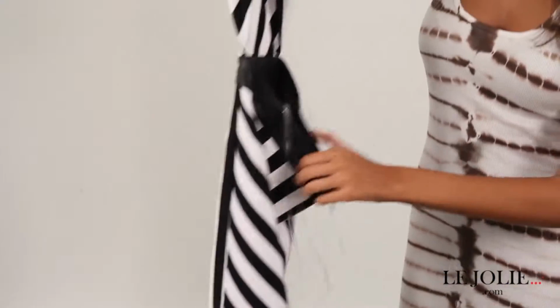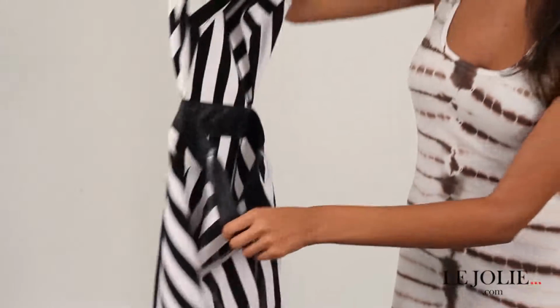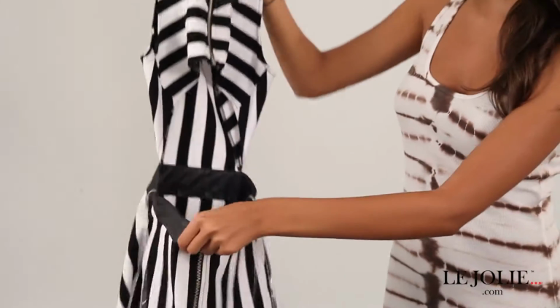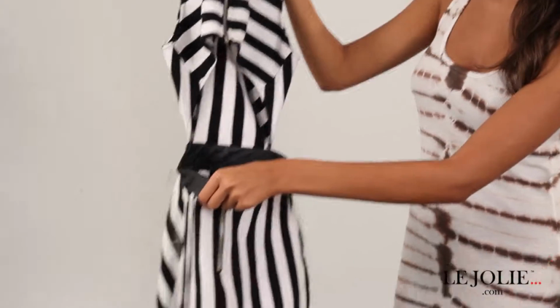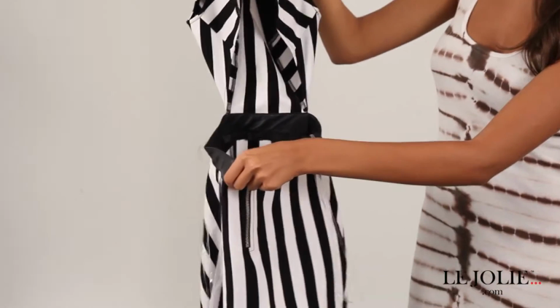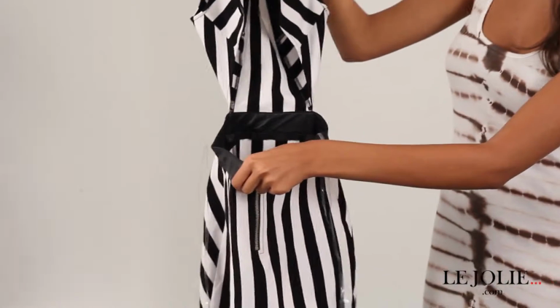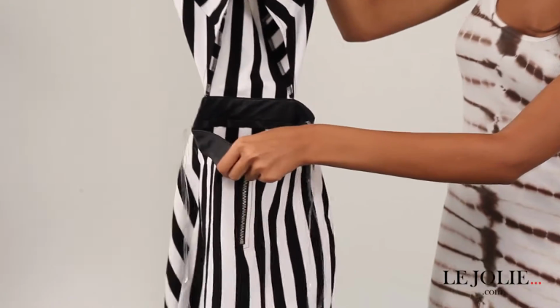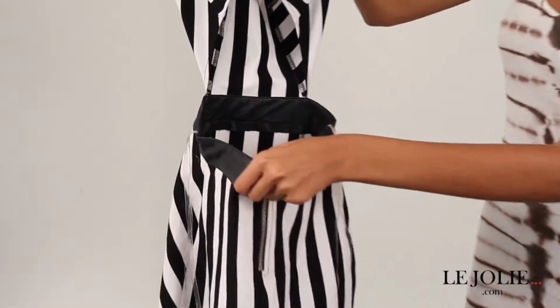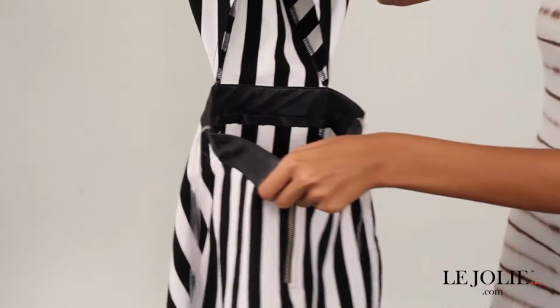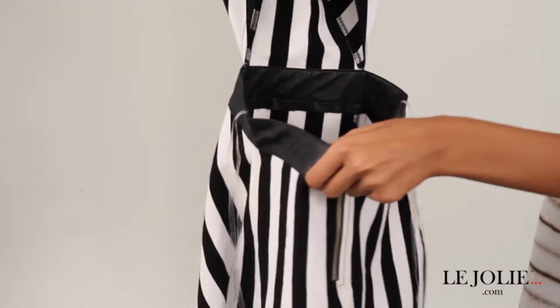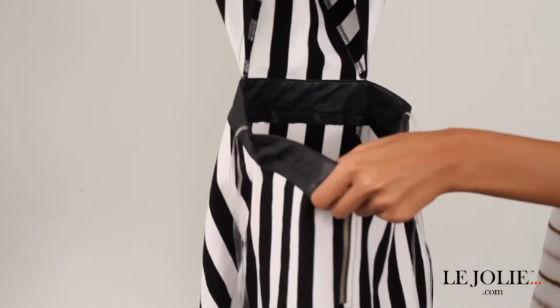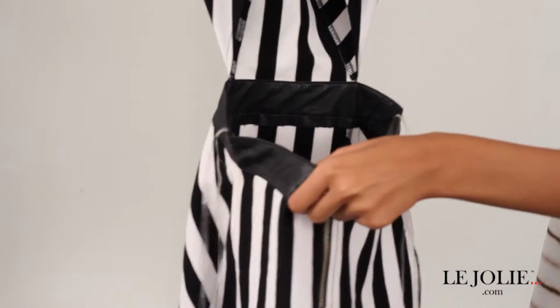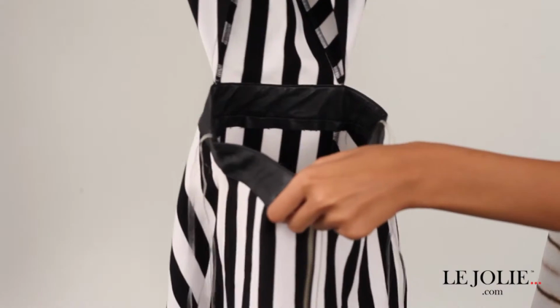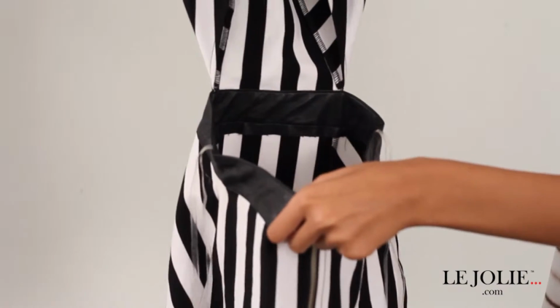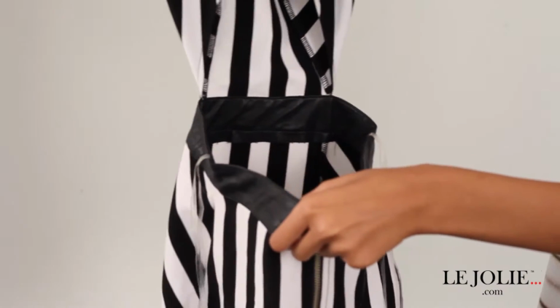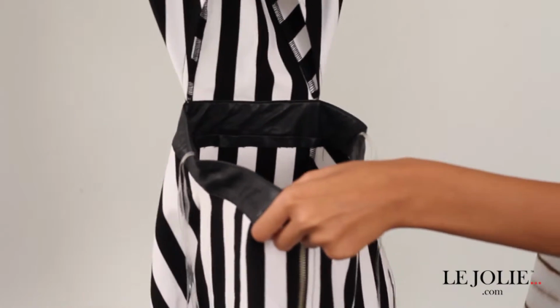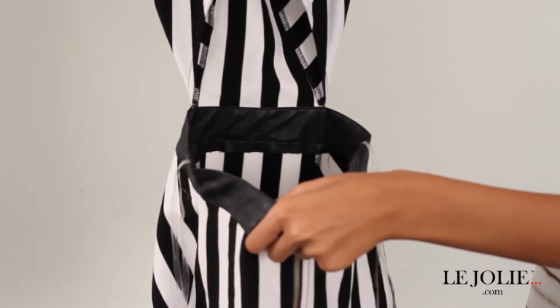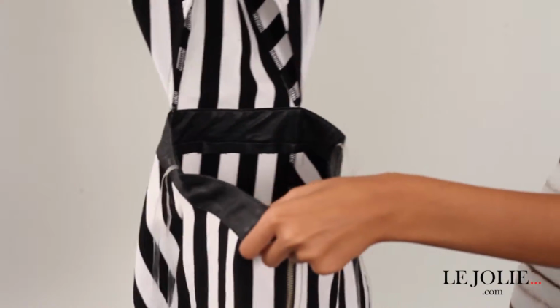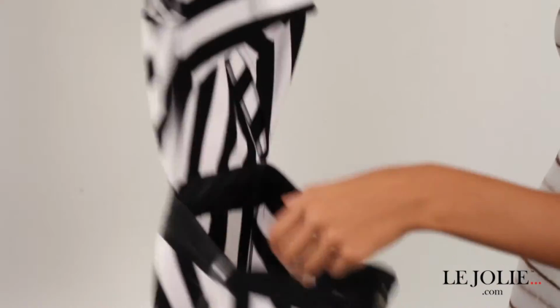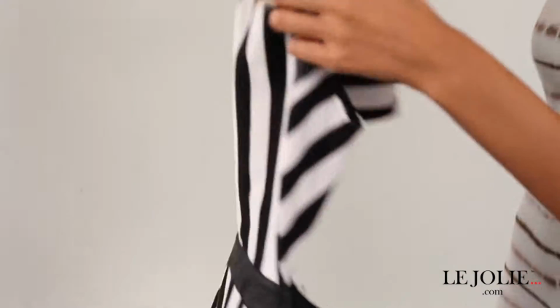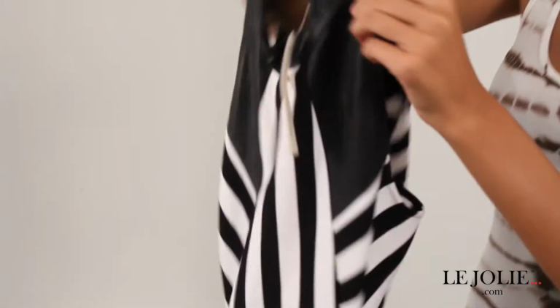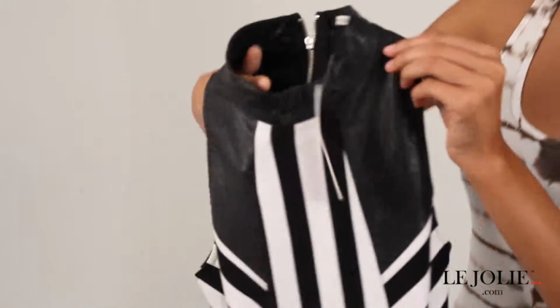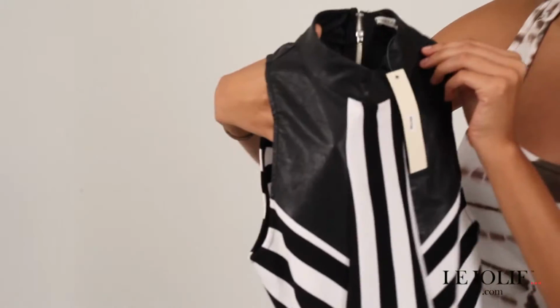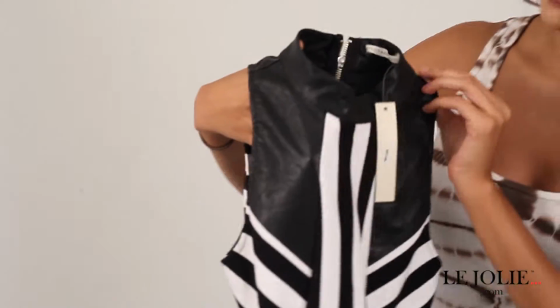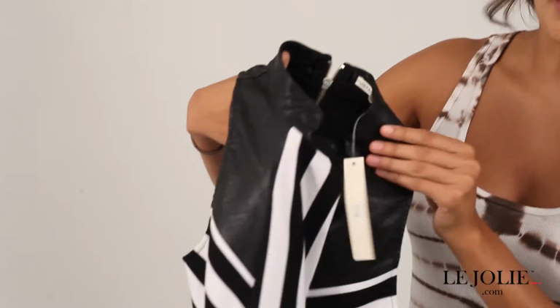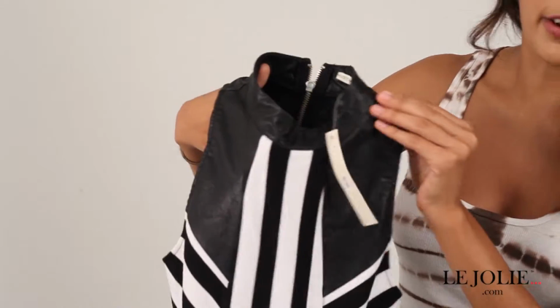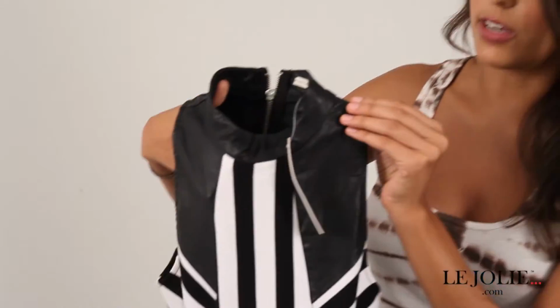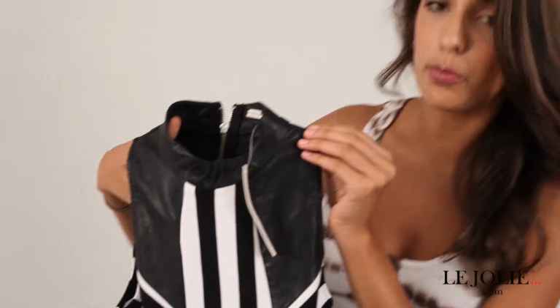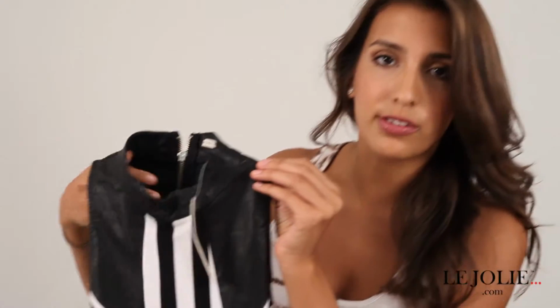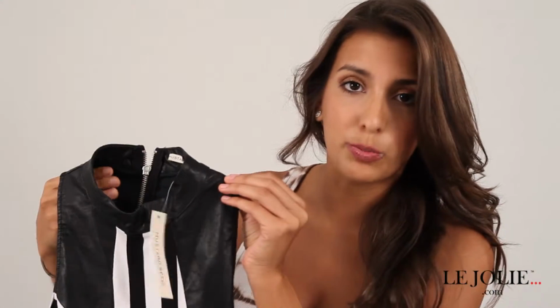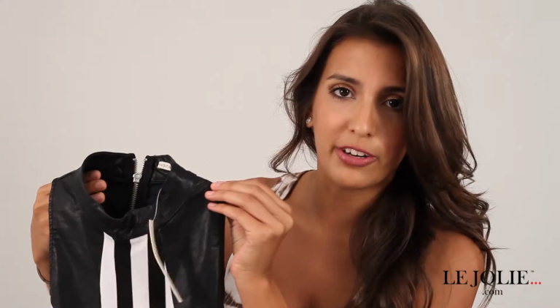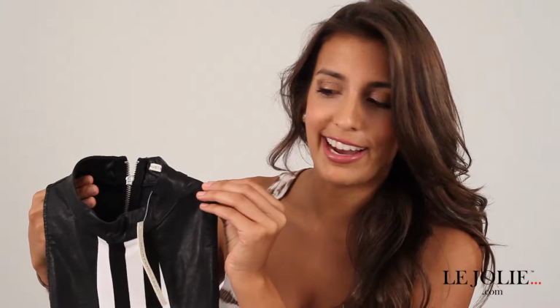It also has this awesome back which gives it this edgy look. It could go from day to night easily and it also has the pleather at the top which is super in right now.